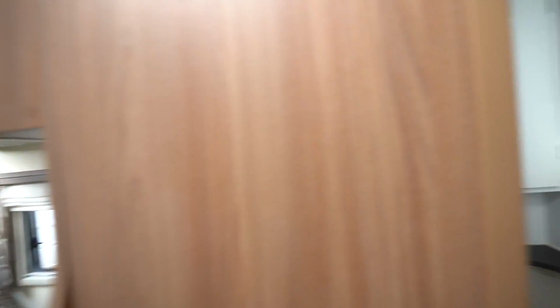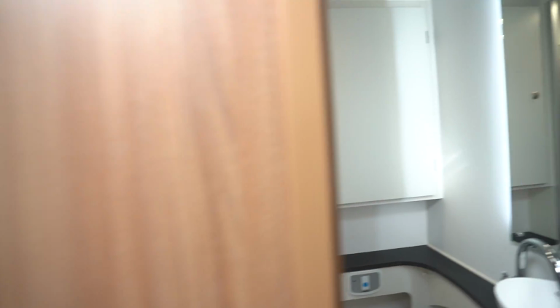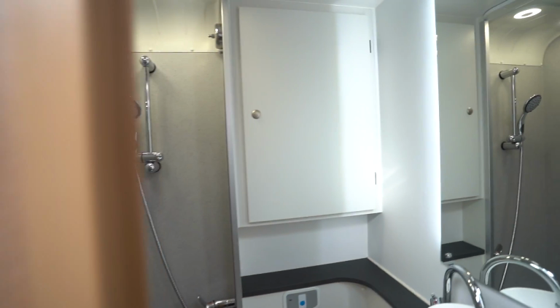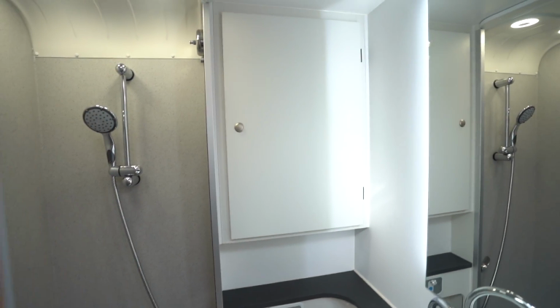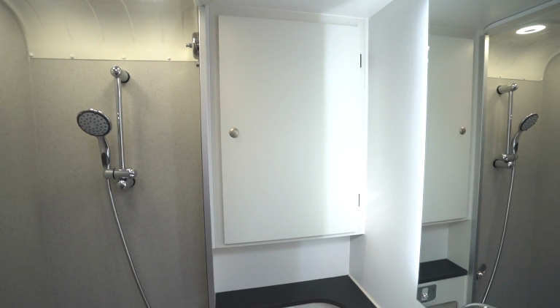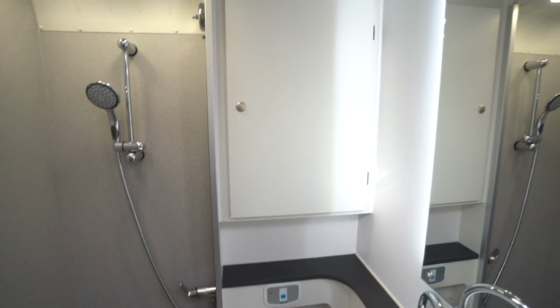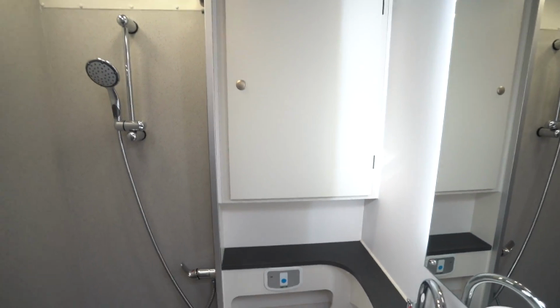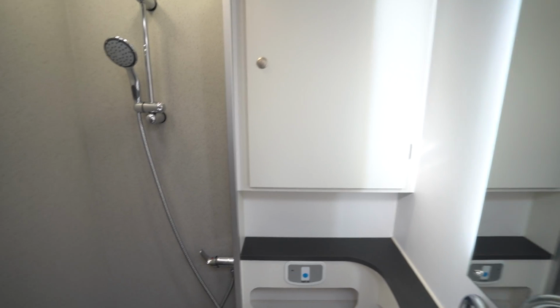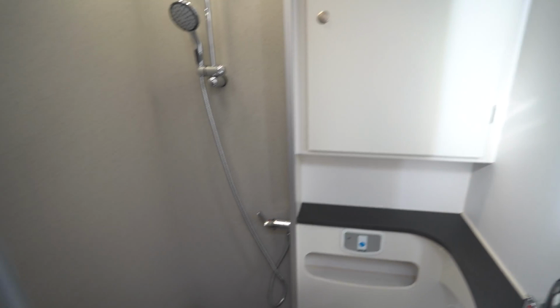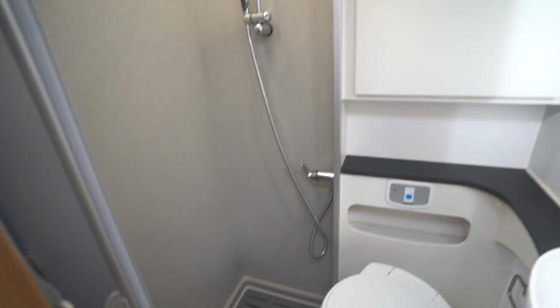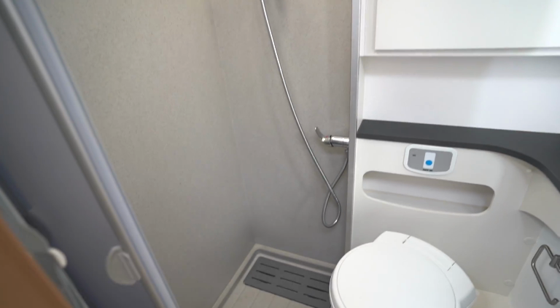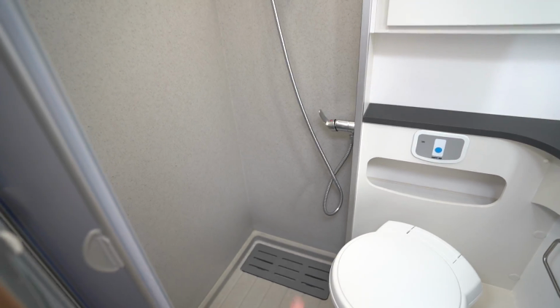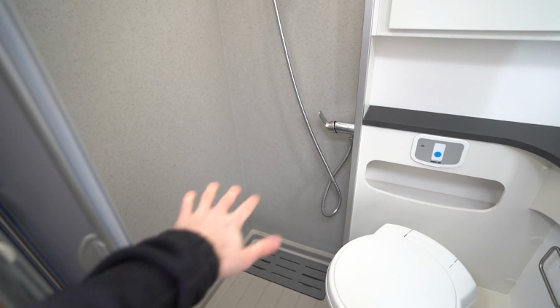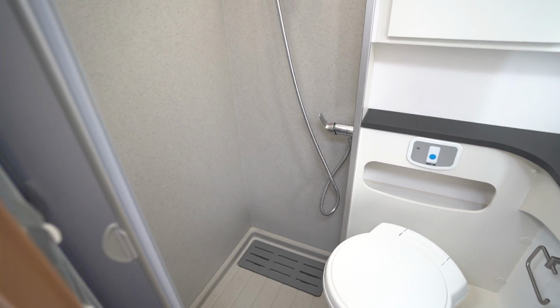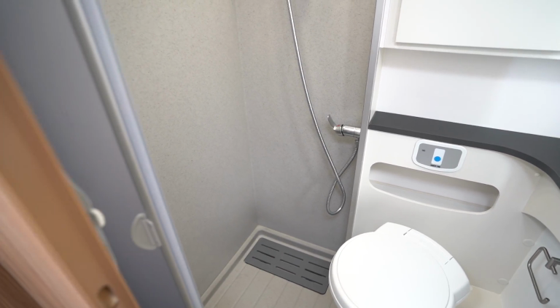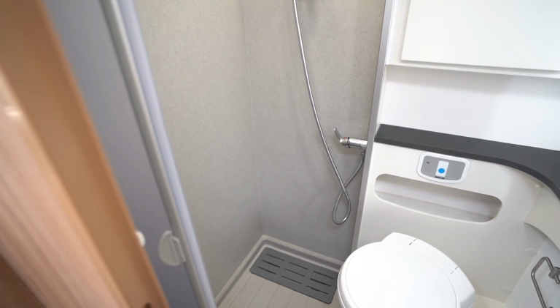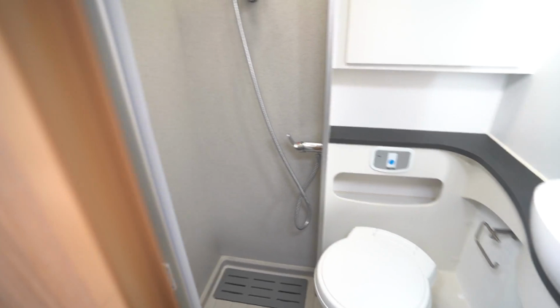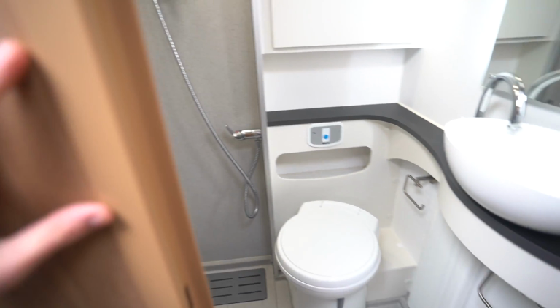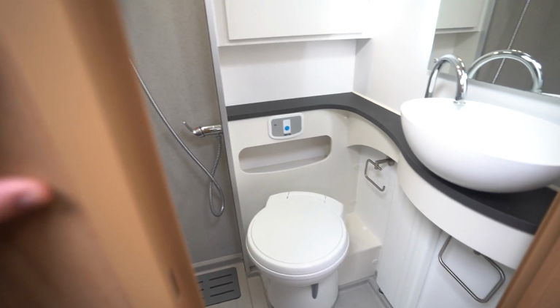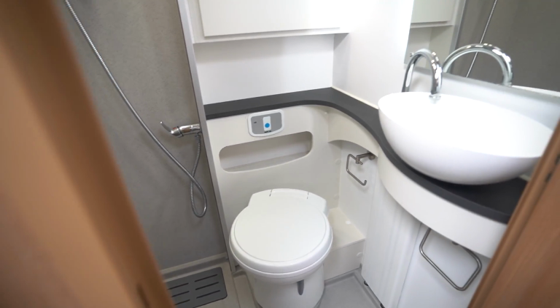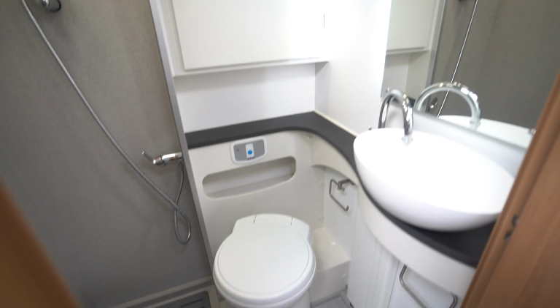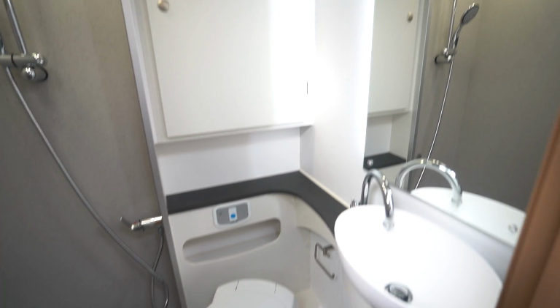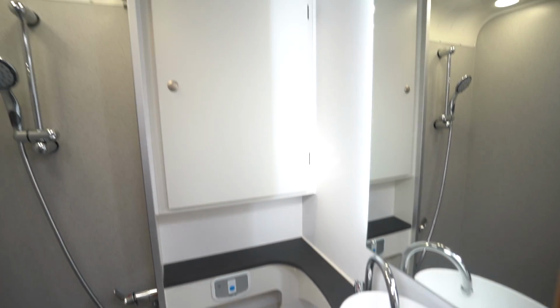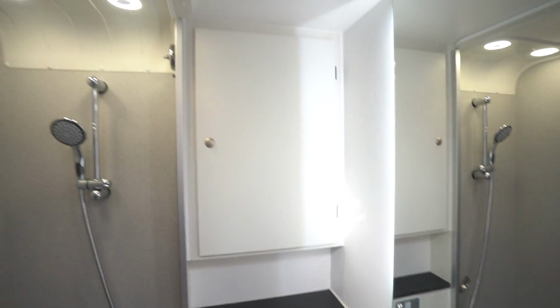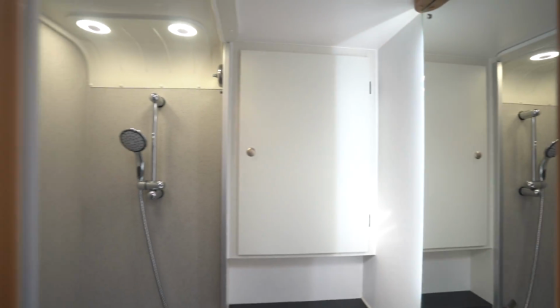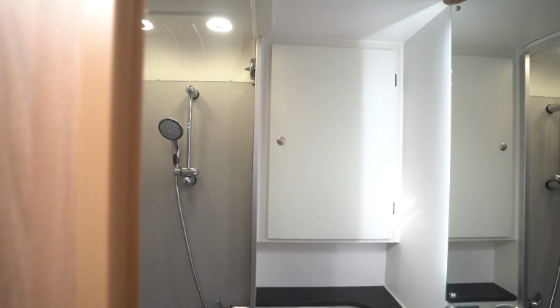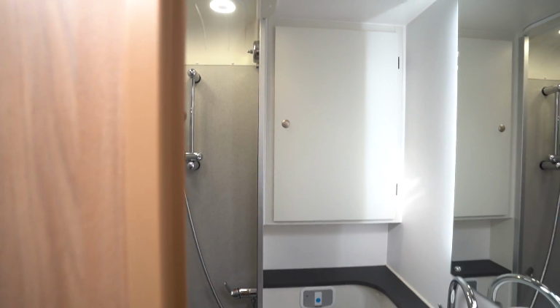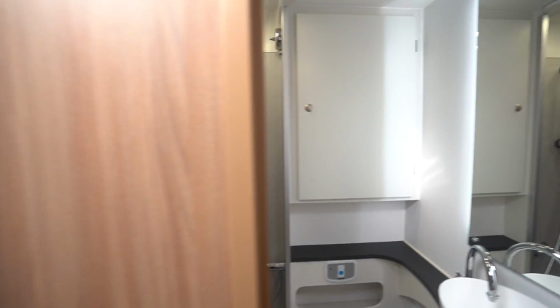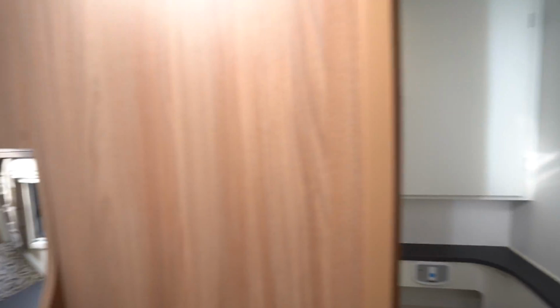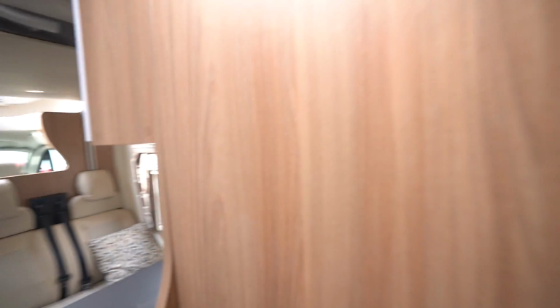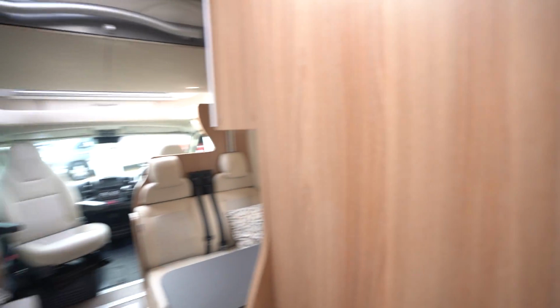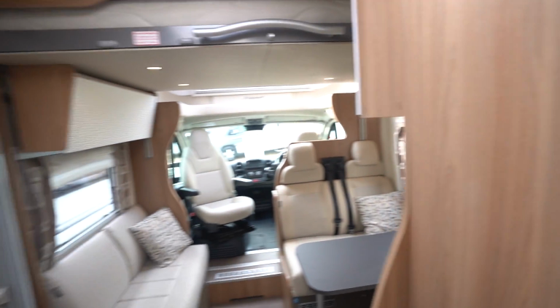Into the washroom — it's fully integrated but you've still got that nice separate-style shower, electric flush cassette toilet, and wash basin. Lovely lighting all the way around the motorhome as well.